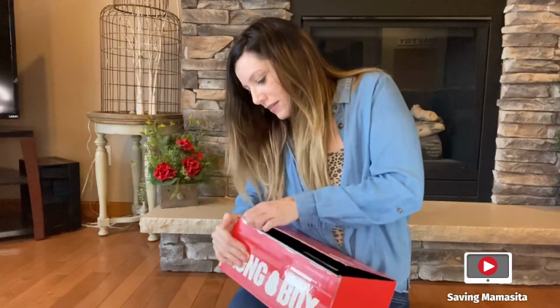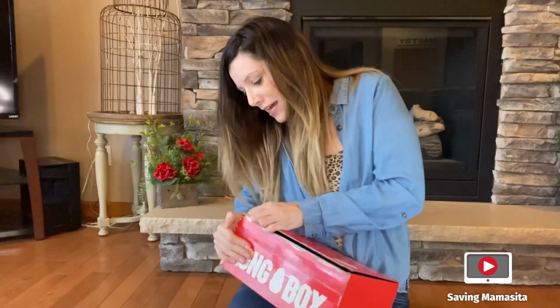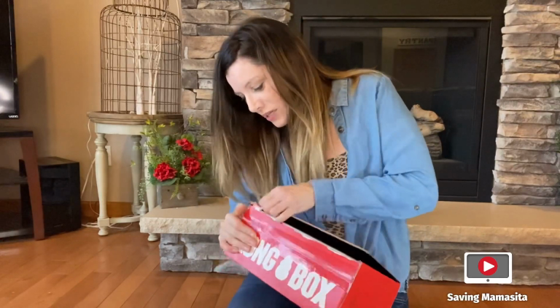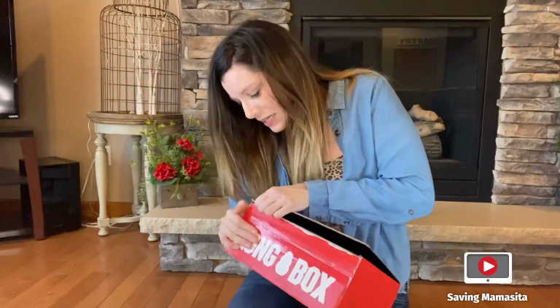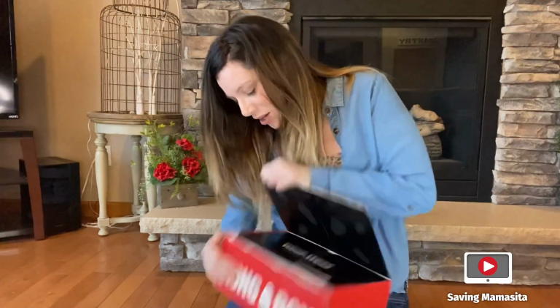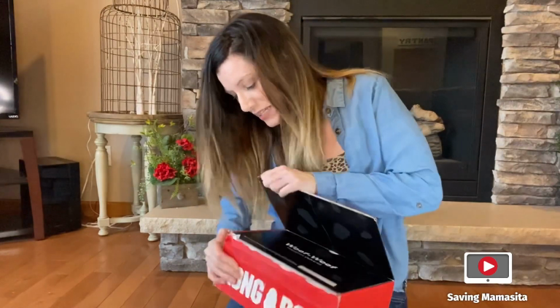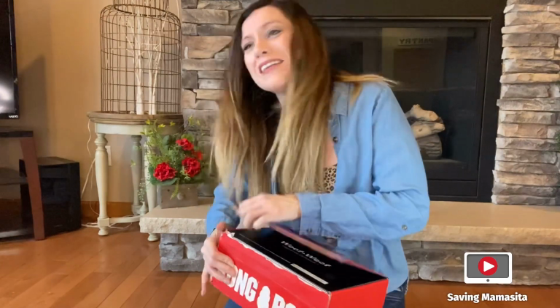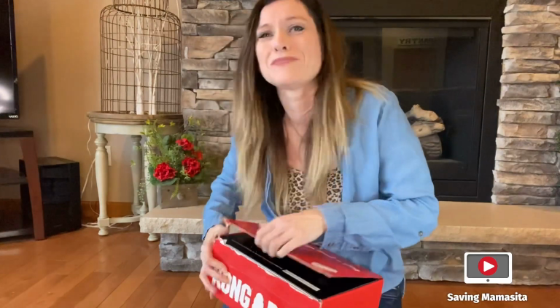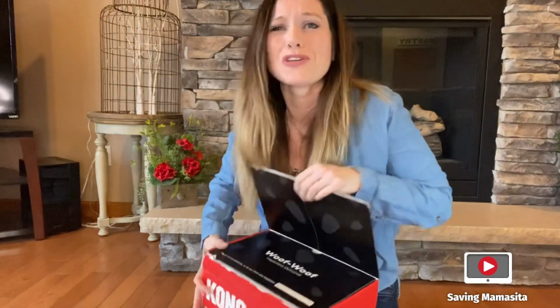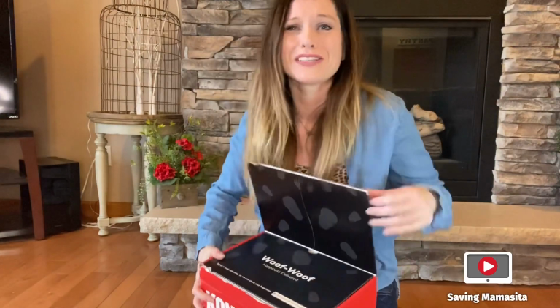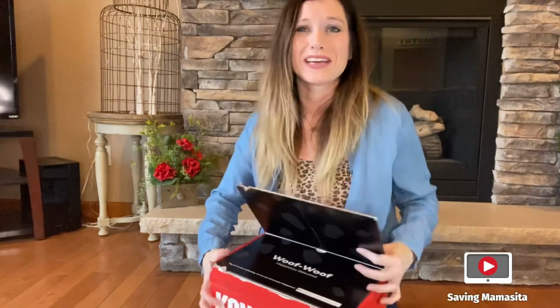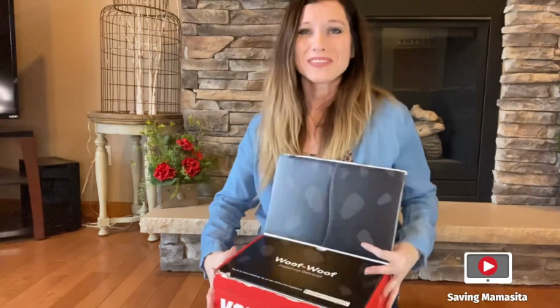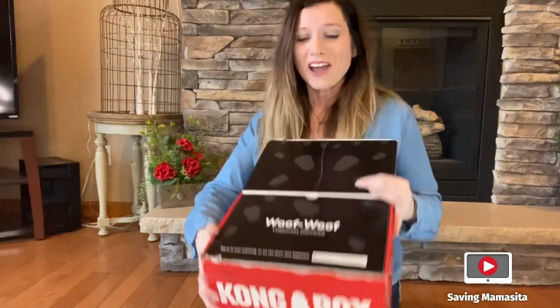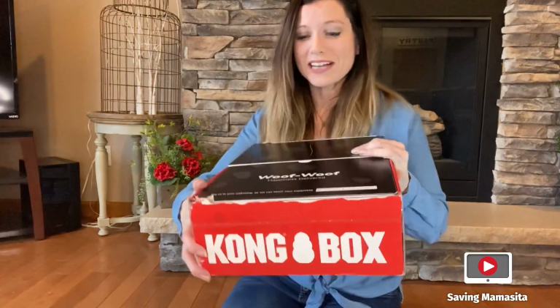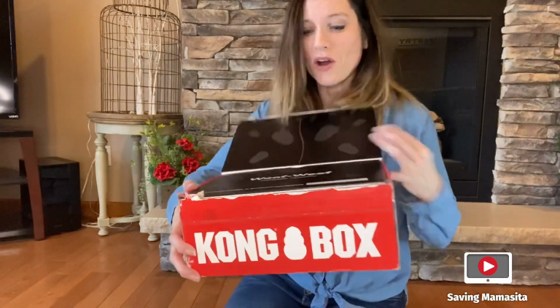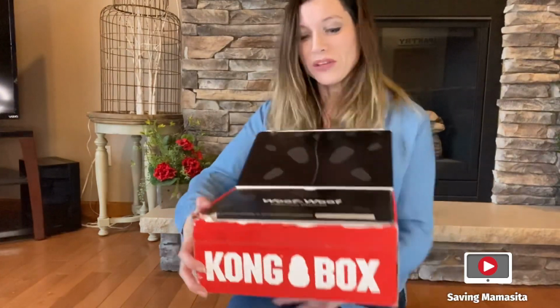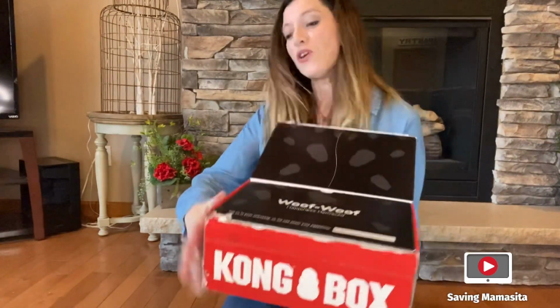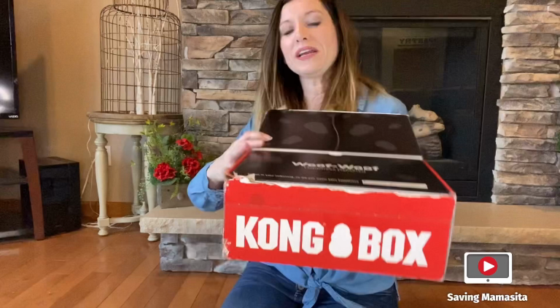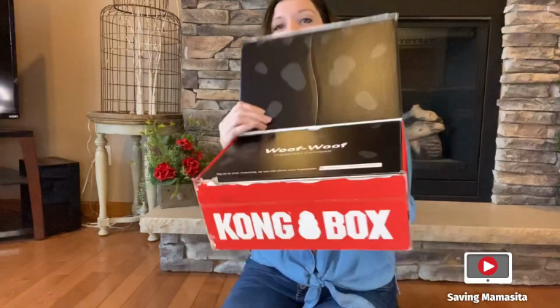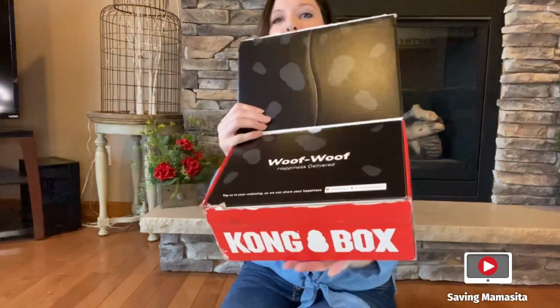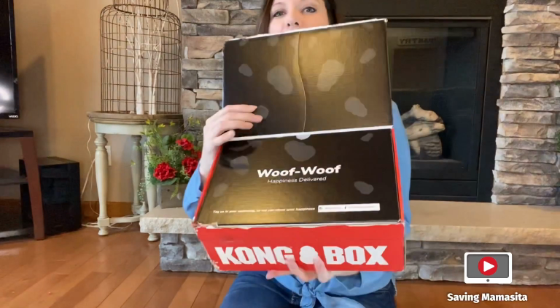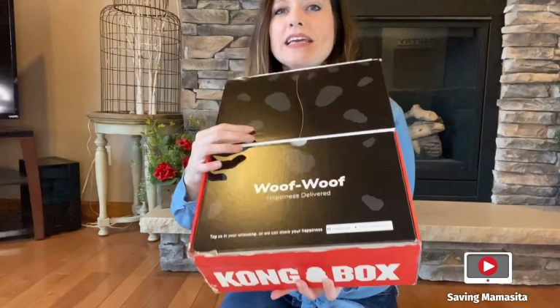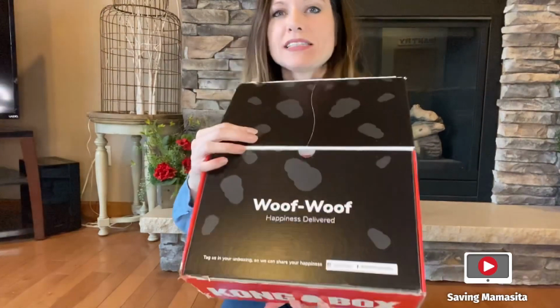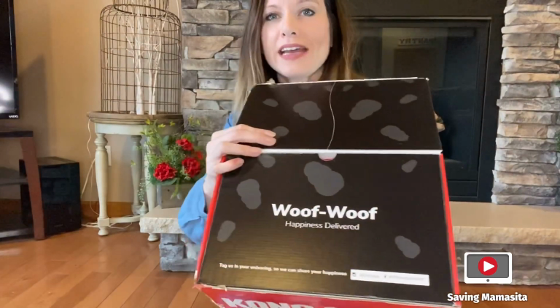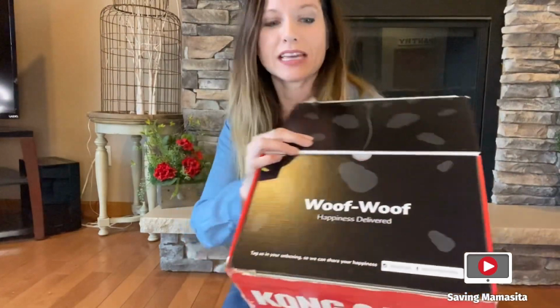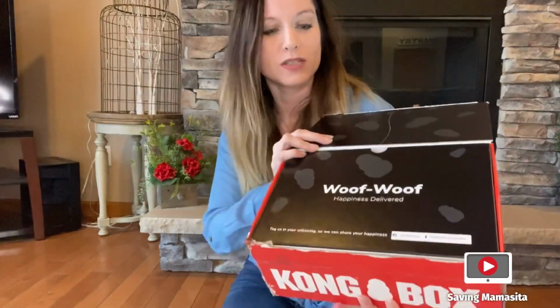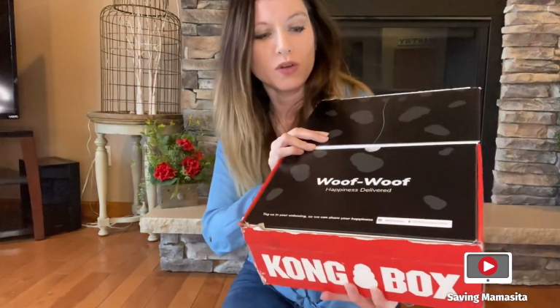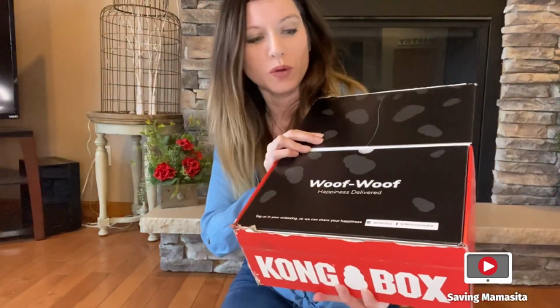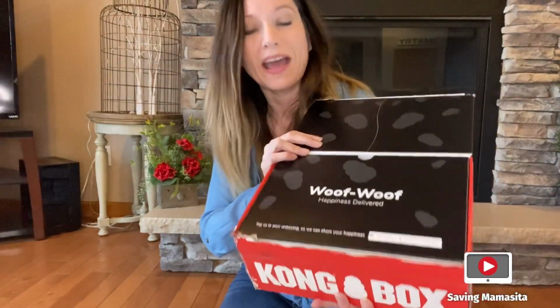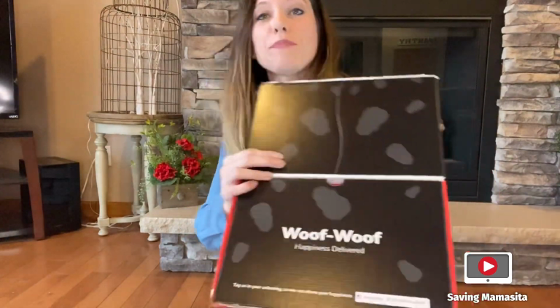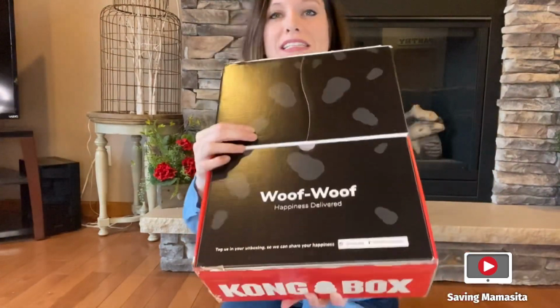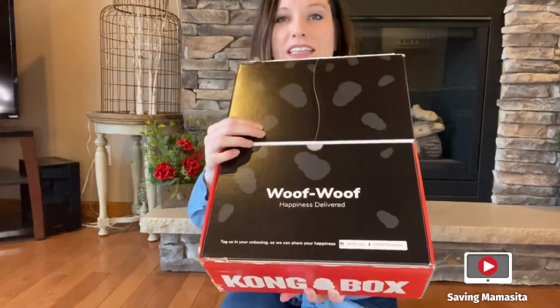As you can see, he's already done some chewing to it. So you open it up. Here's what it looks like inside. It says: woof woof, happiness delivered.